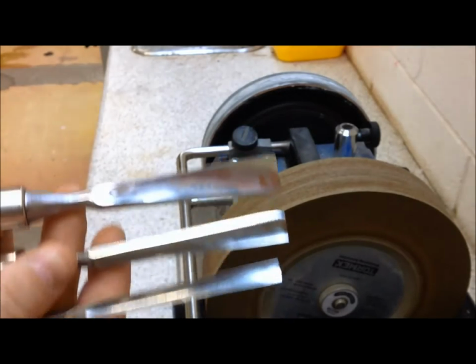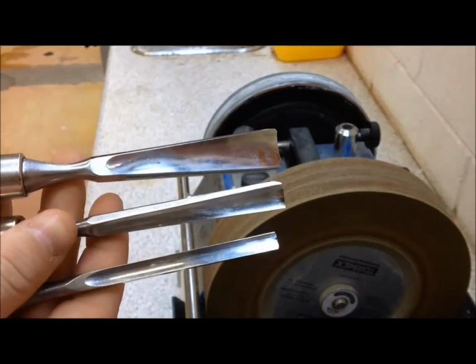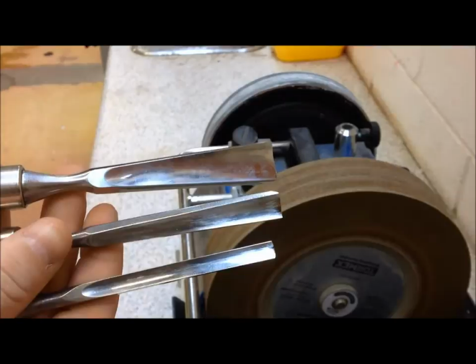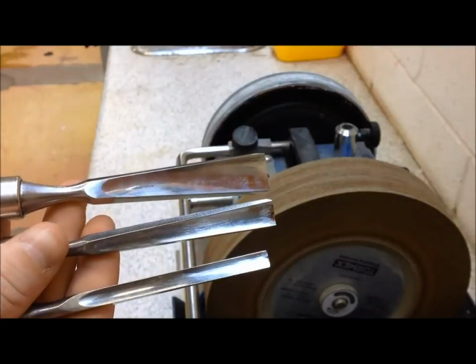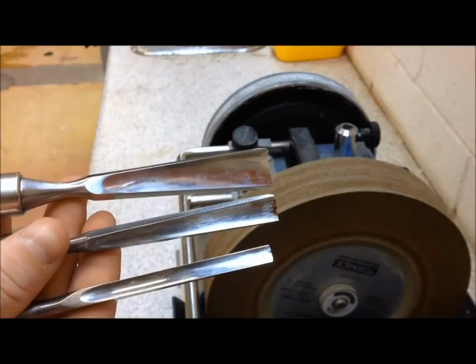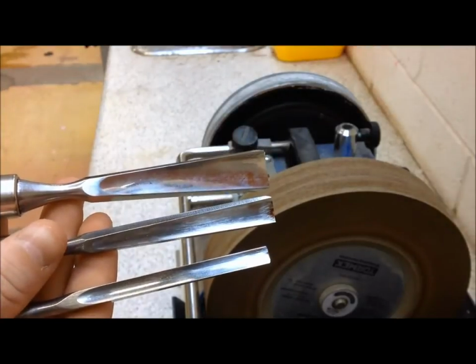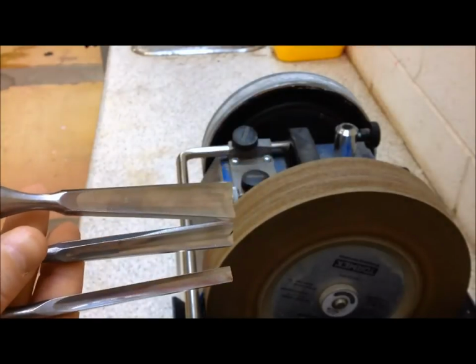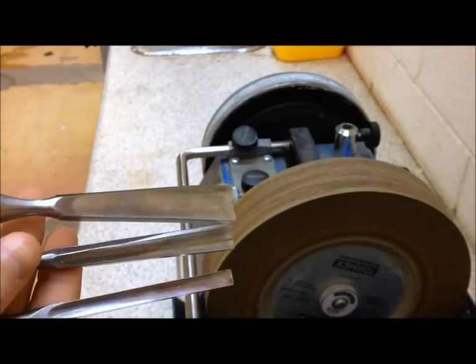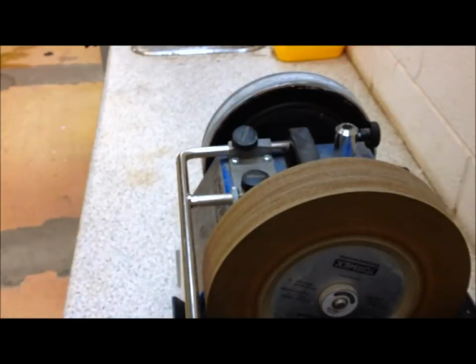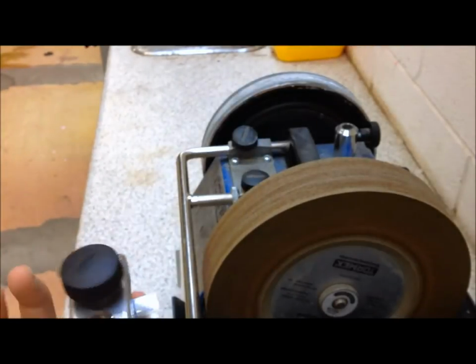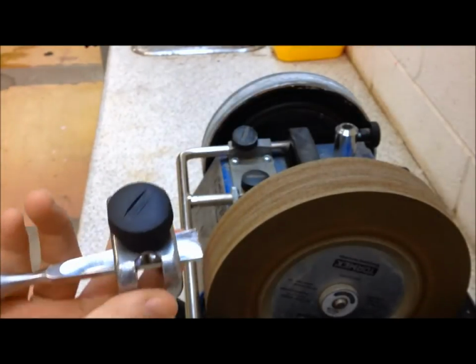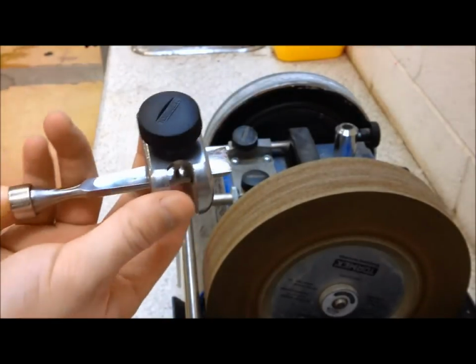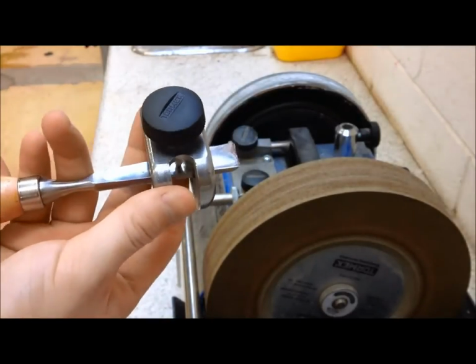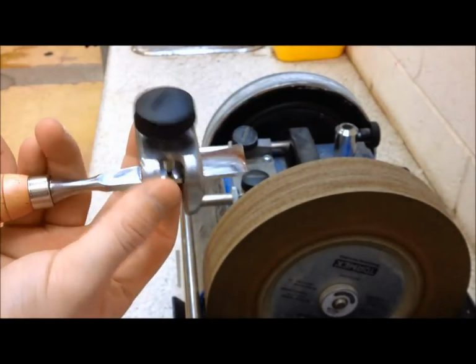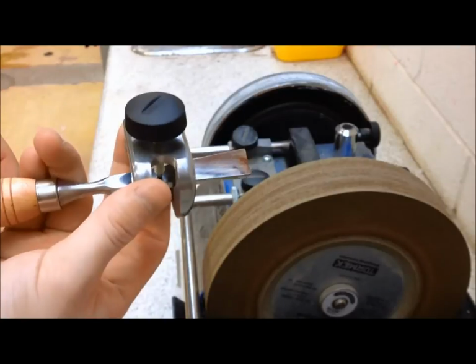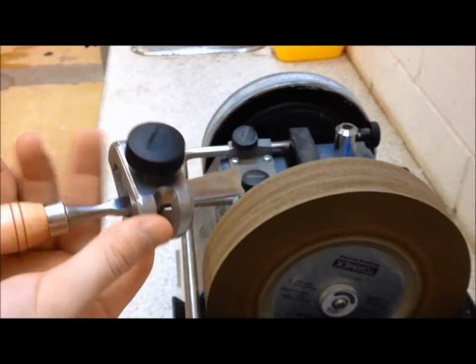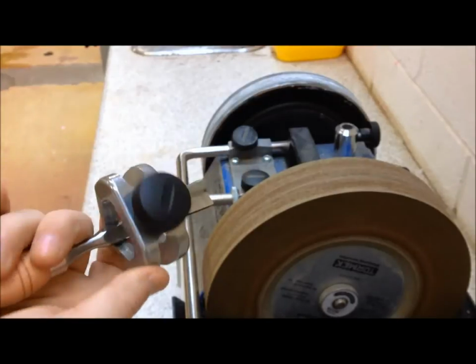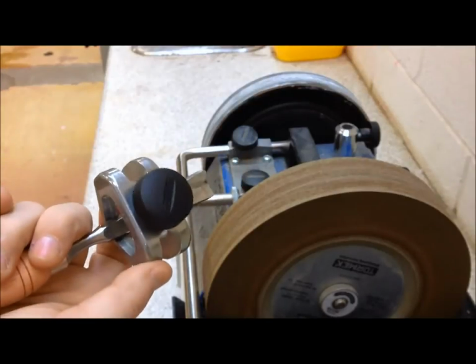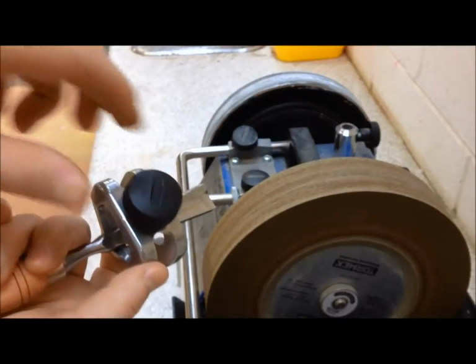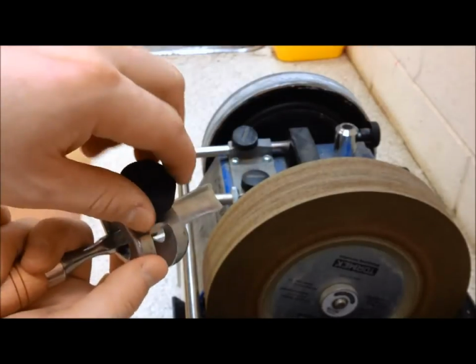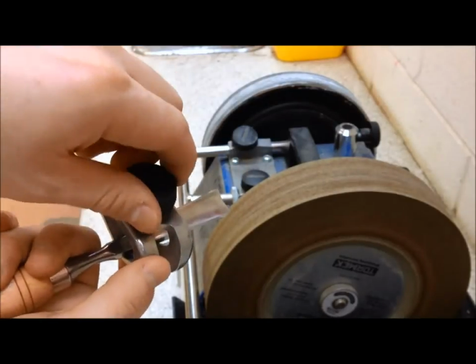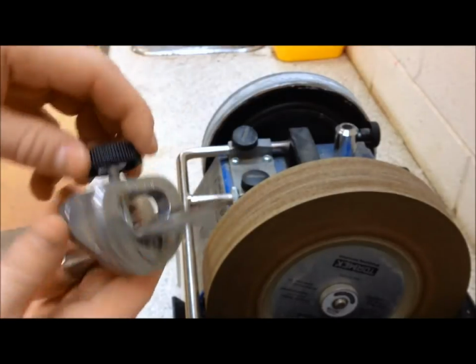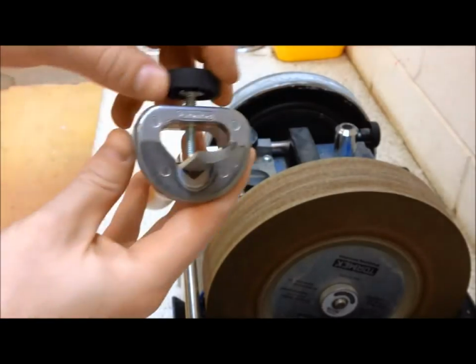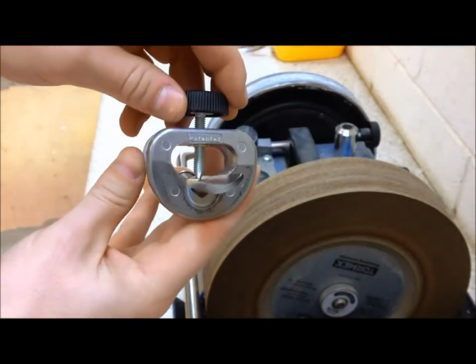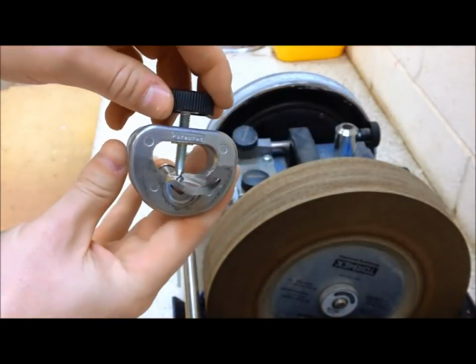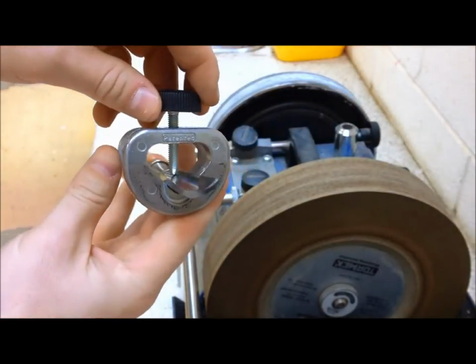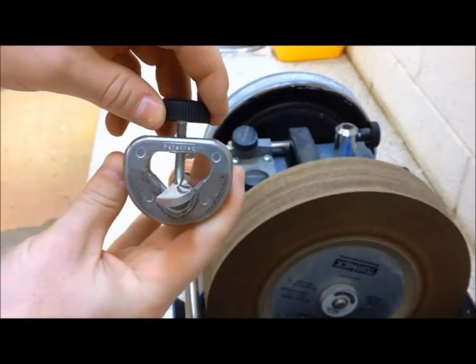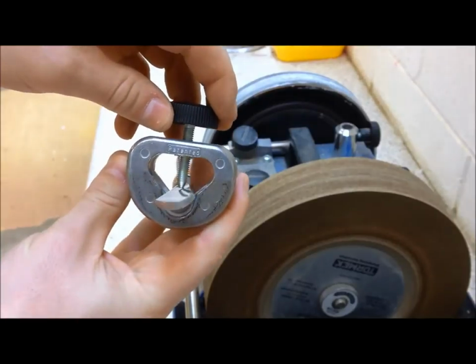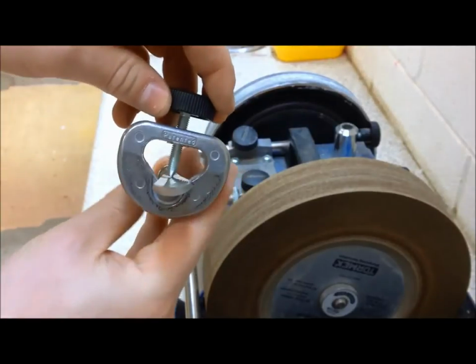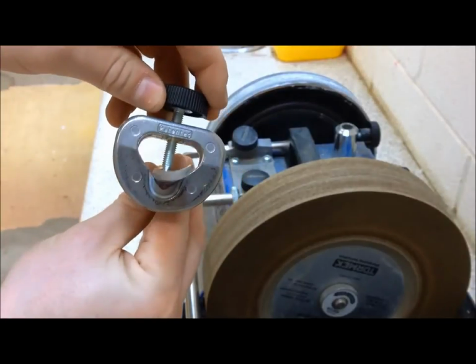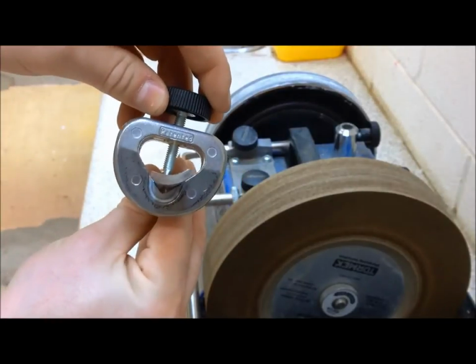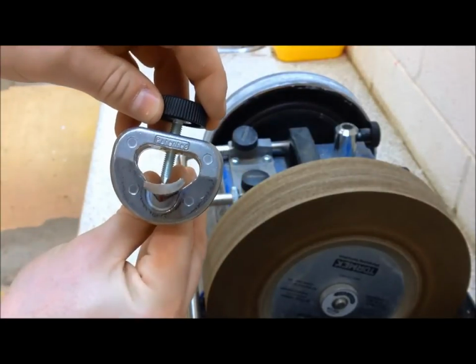Carving gouges are all sharpened in the same way, regardless of their size. Using the jig as shown, the tool can pivot as it is being ground.